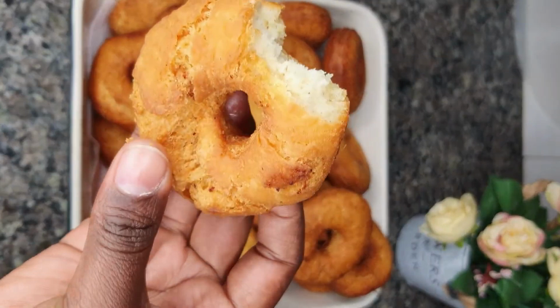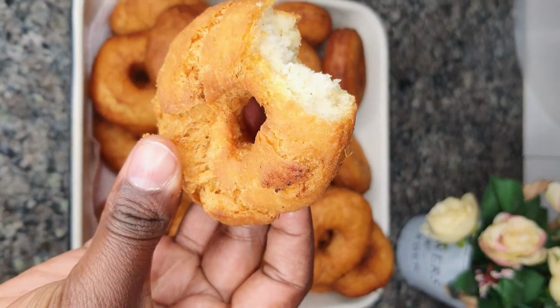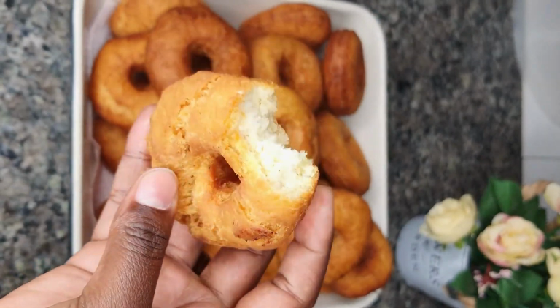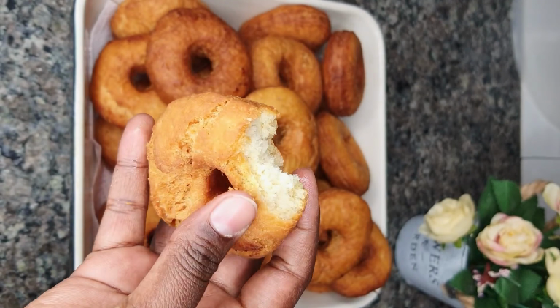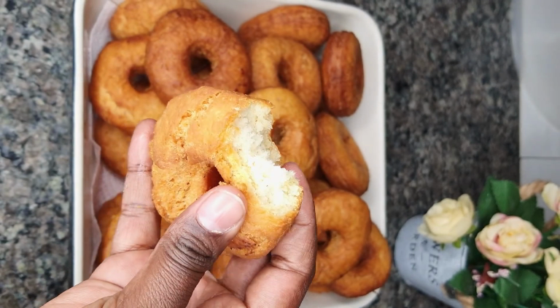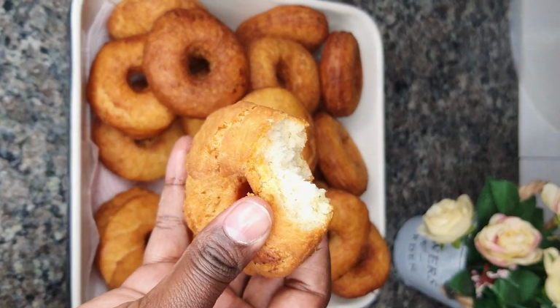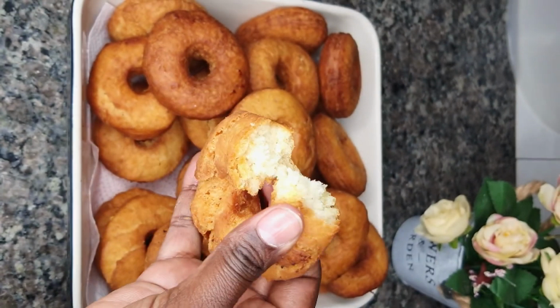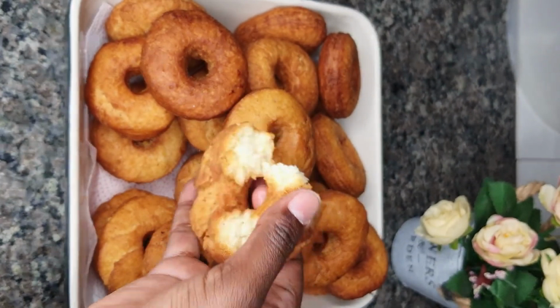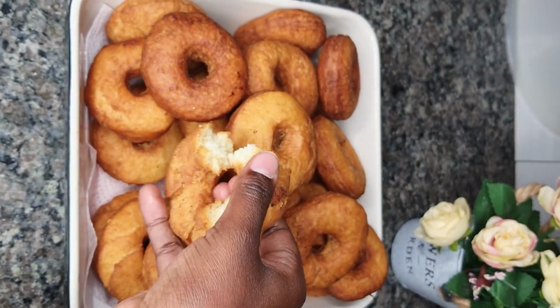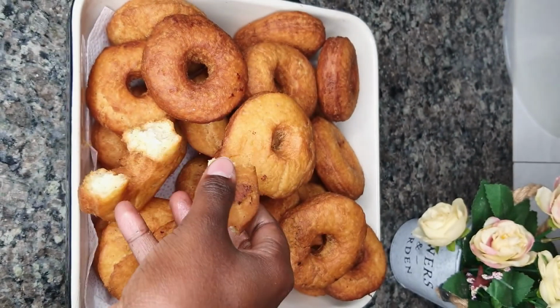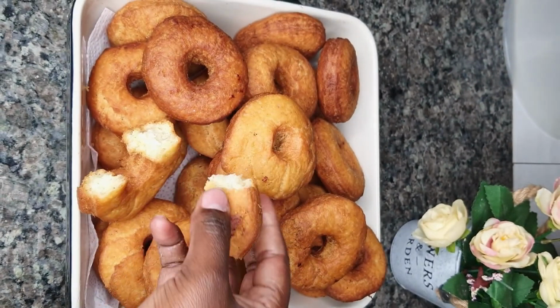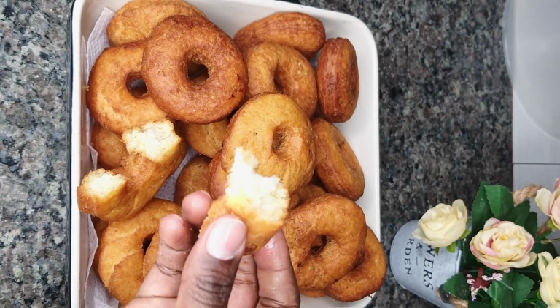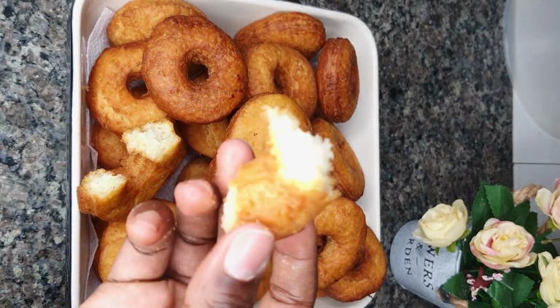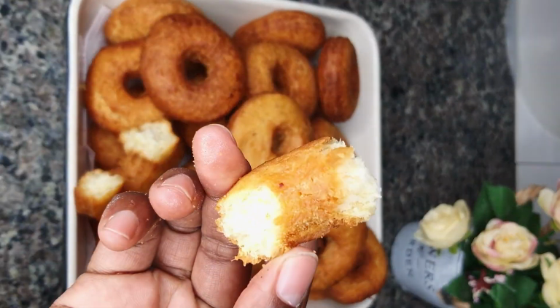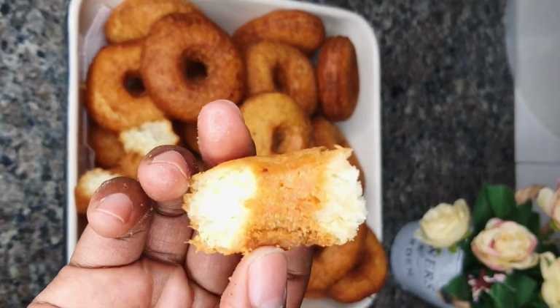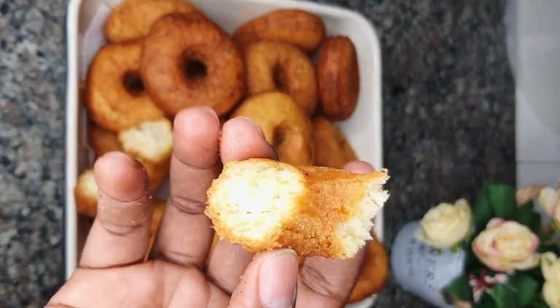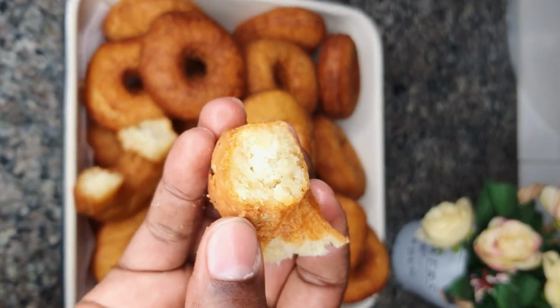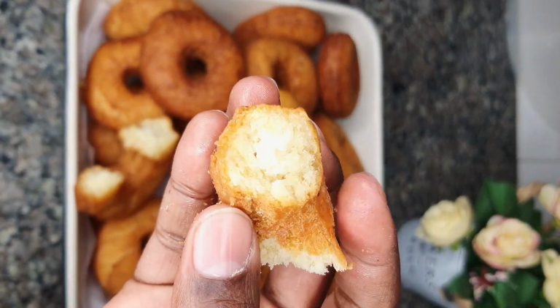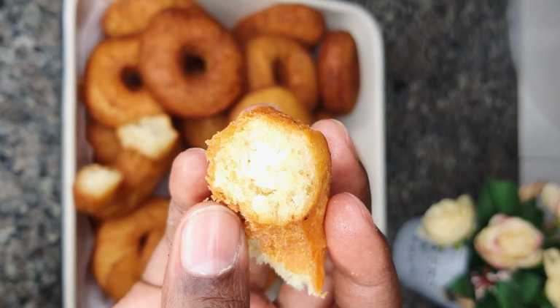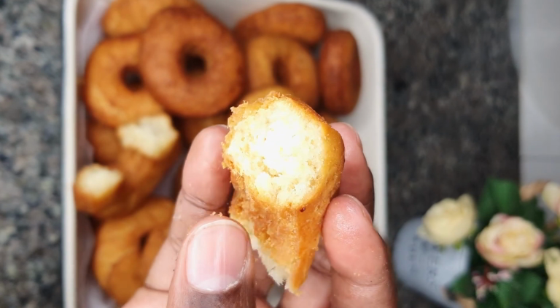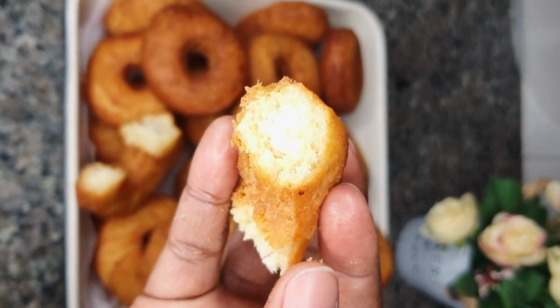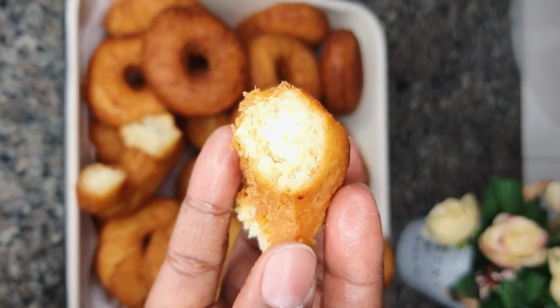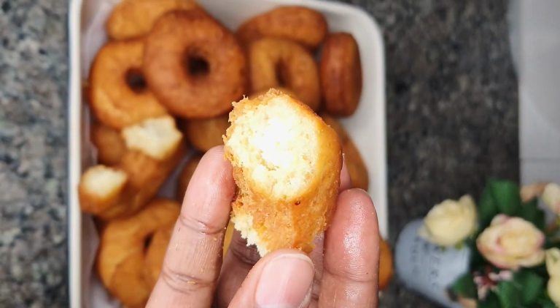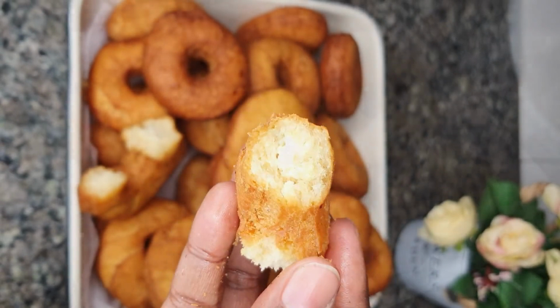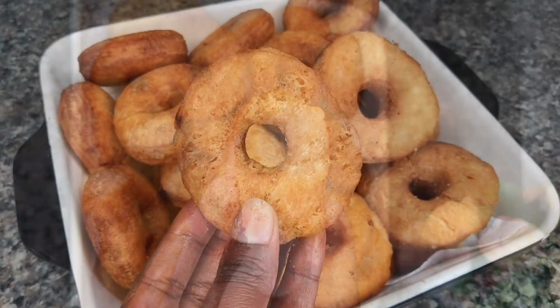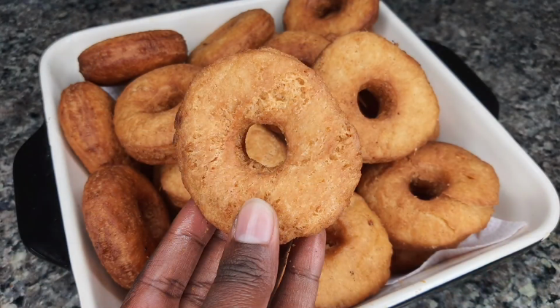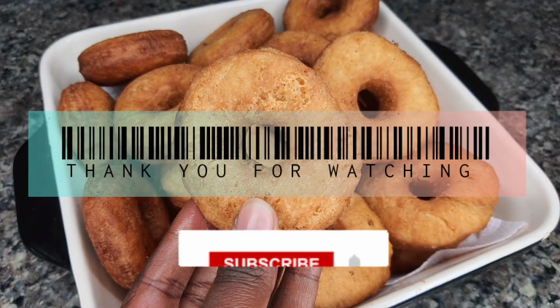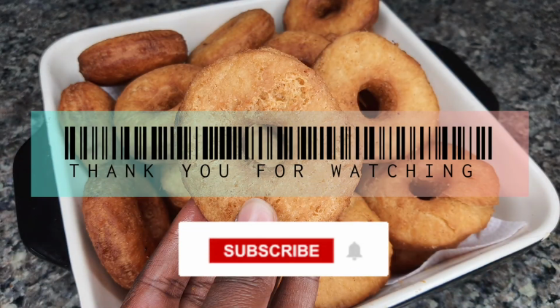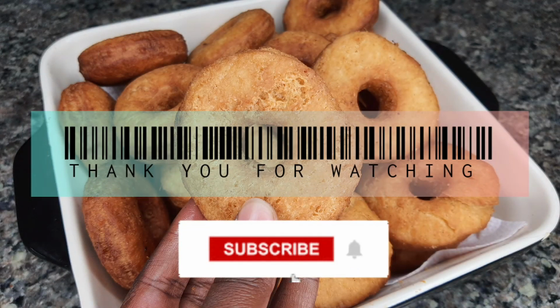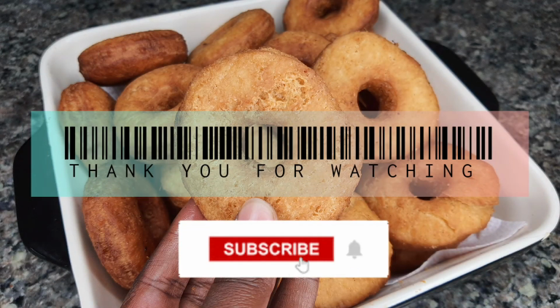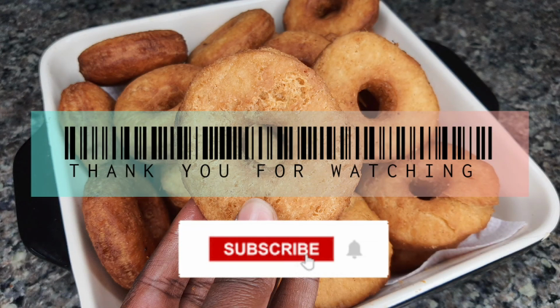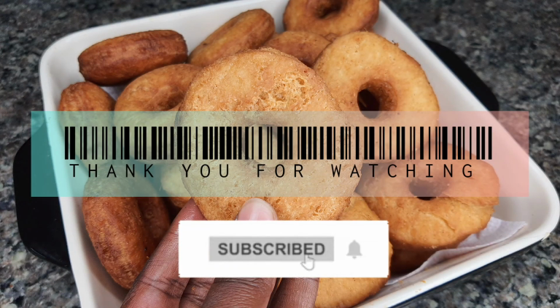As you can see, they're super crunchy and easy to break. That is all for today — I hope to see you in my next video. Thank you so much for watching, and don't forget to subscribe!